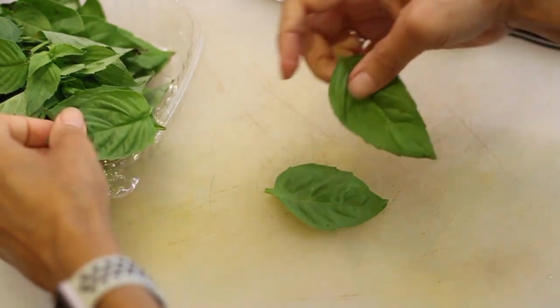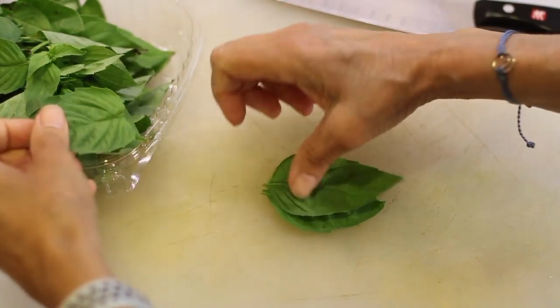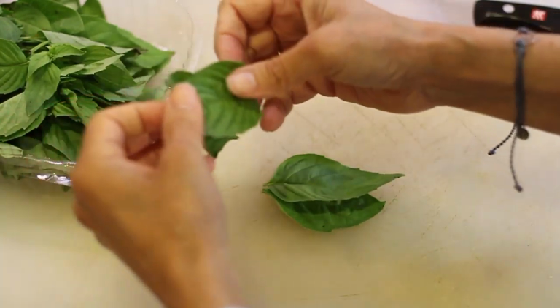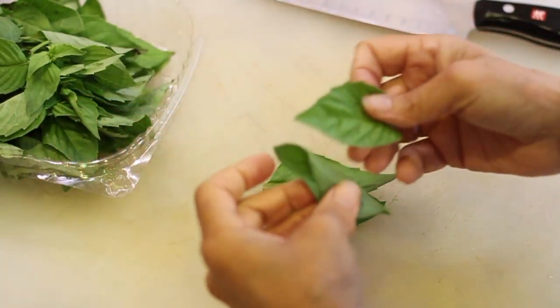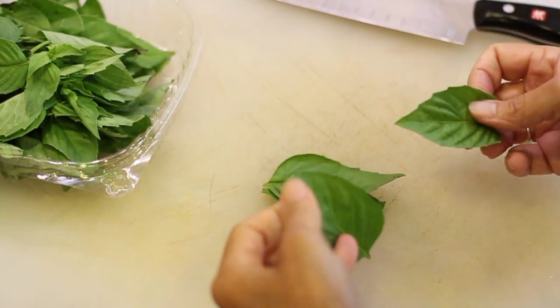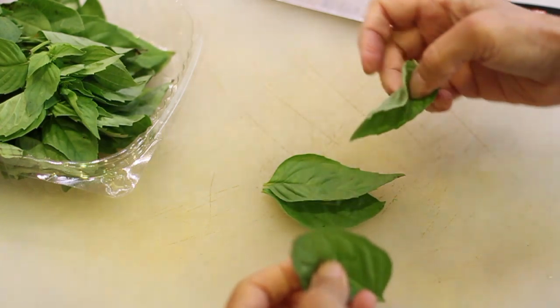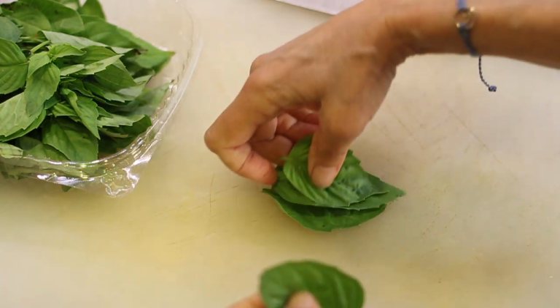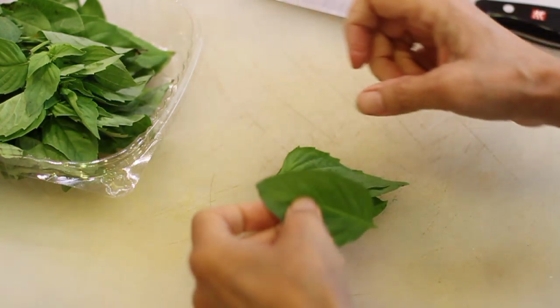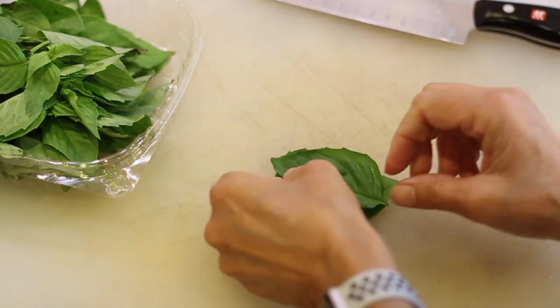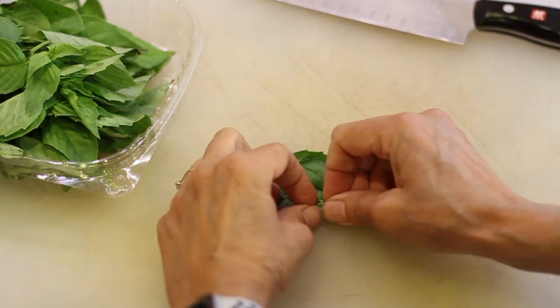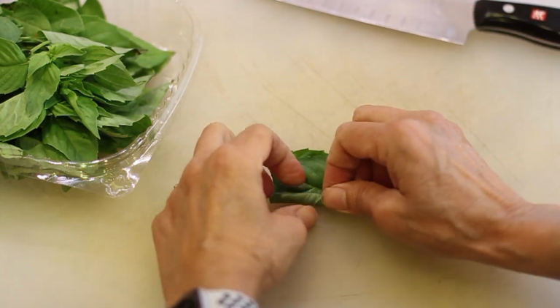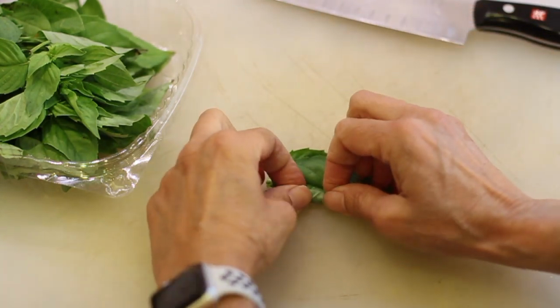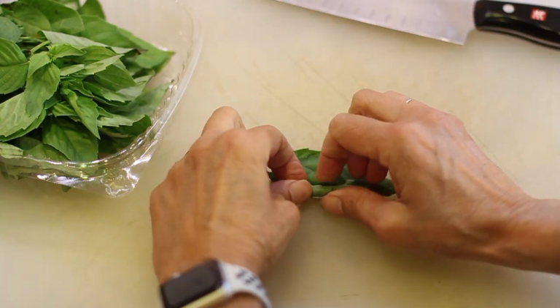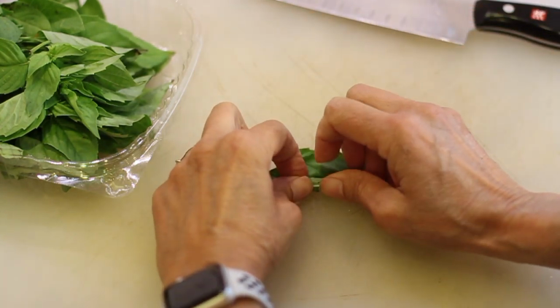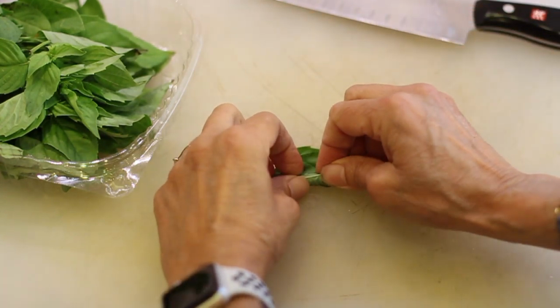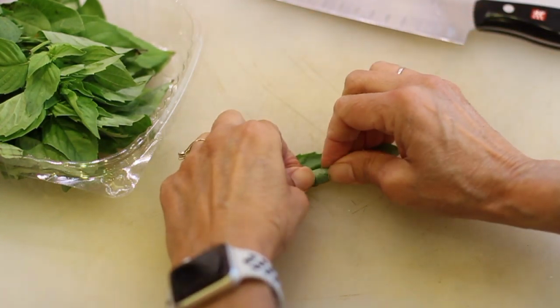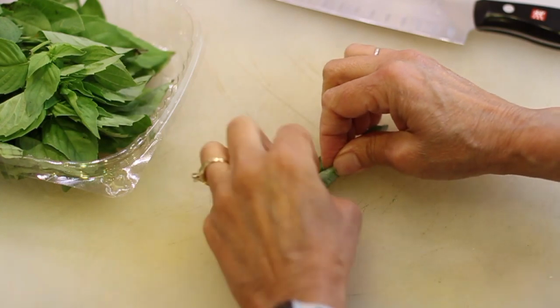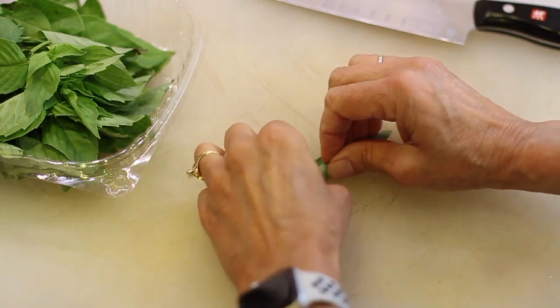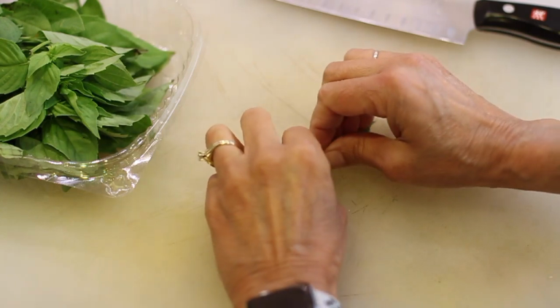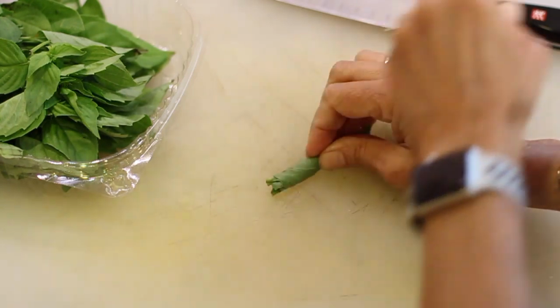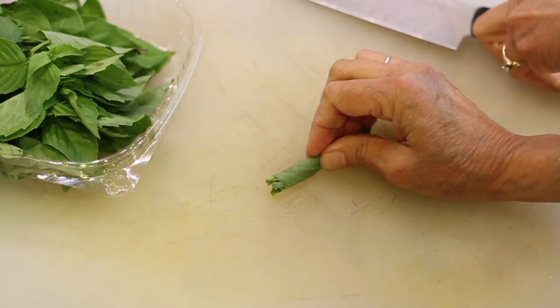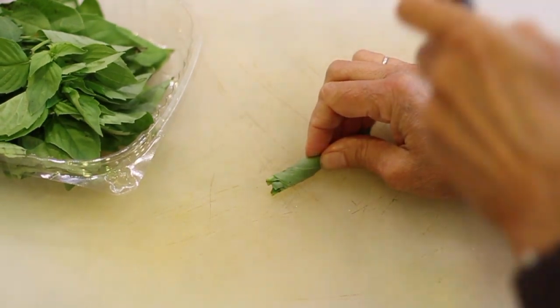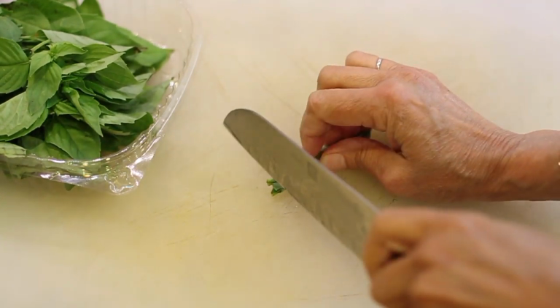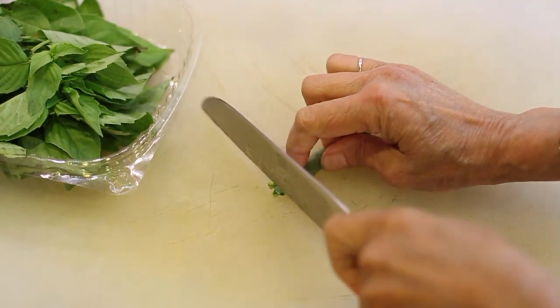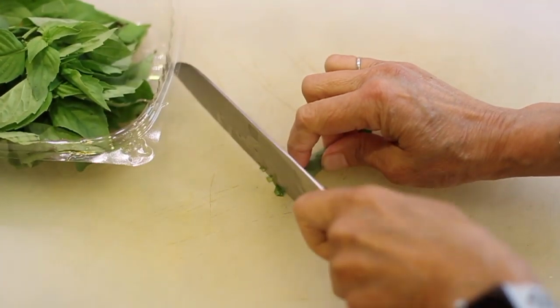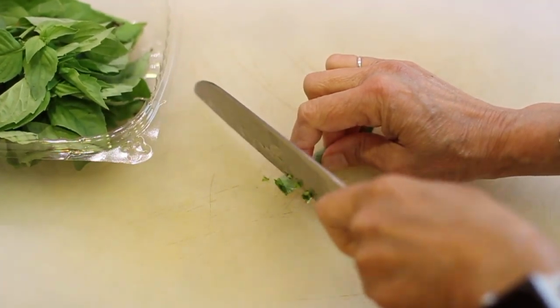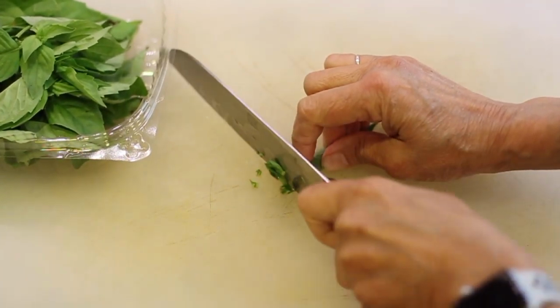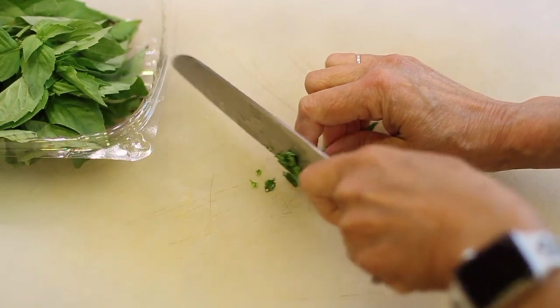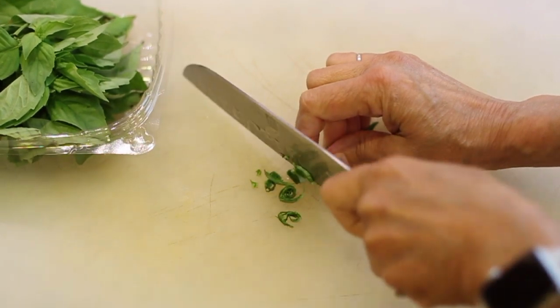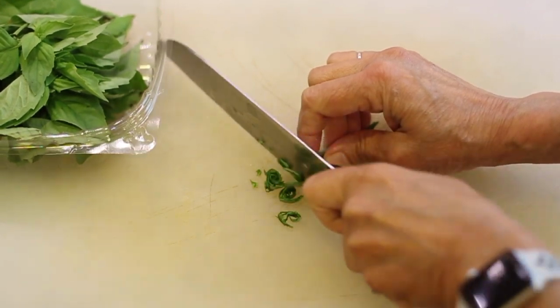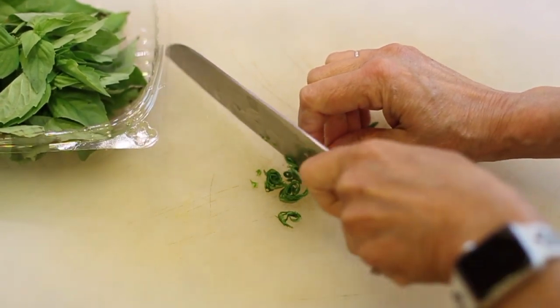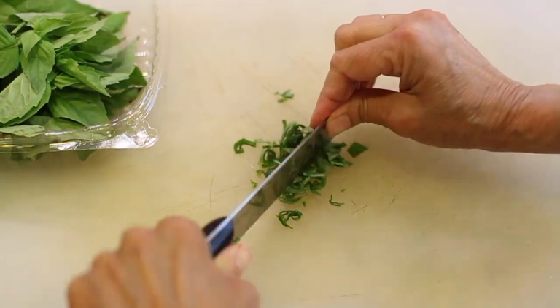Of course I'm going to add some of my favorite herb — basil. We're just going to stack them and roll them and slice them up, and that way we get lots of nutrition into our diet. Pretty much everything I've used here is organic, by the way.